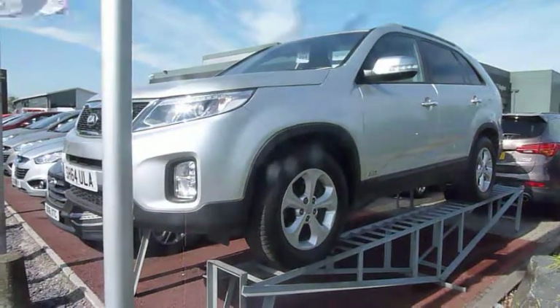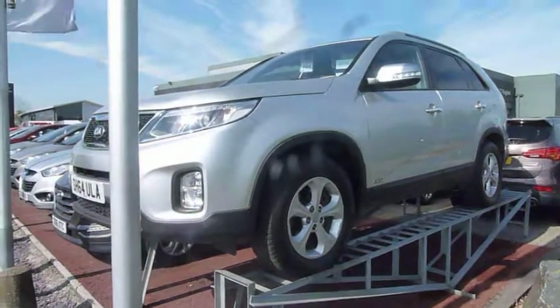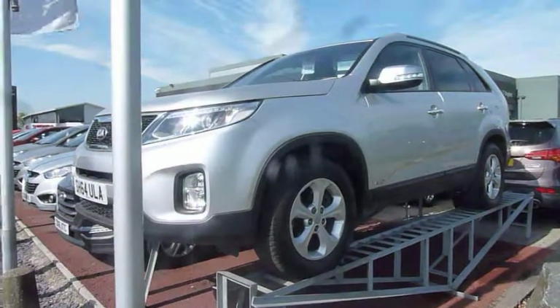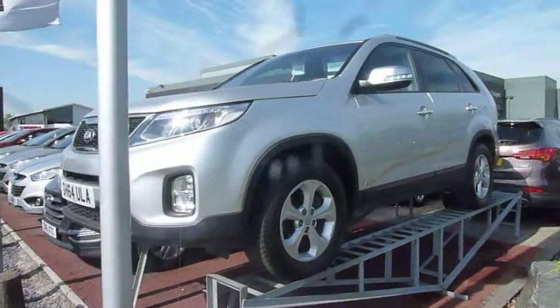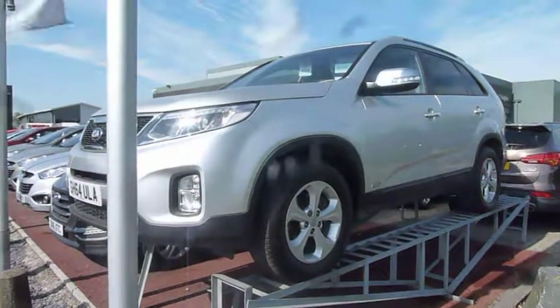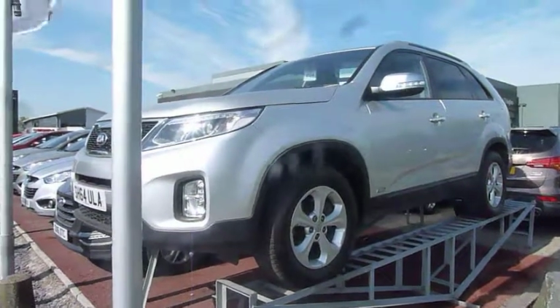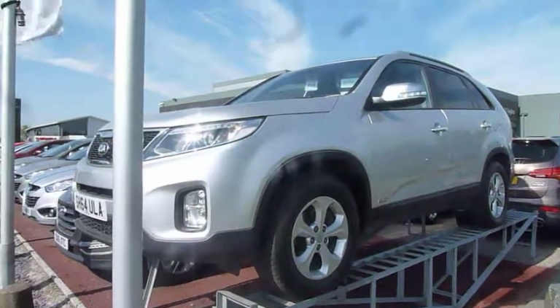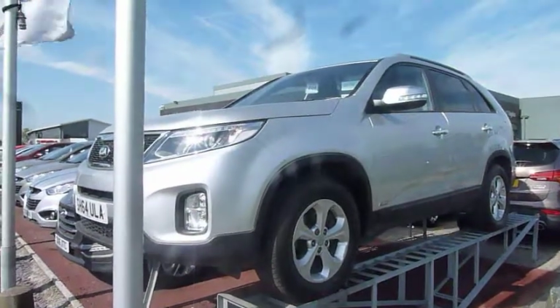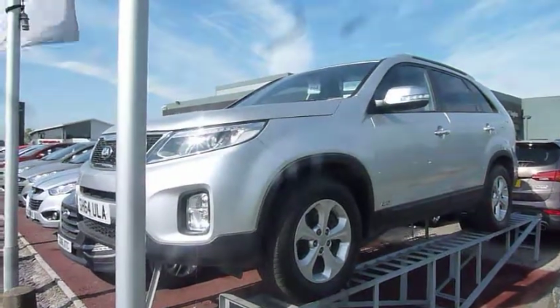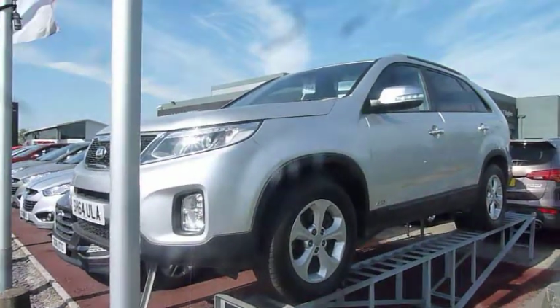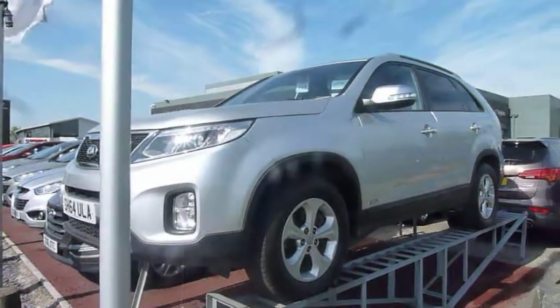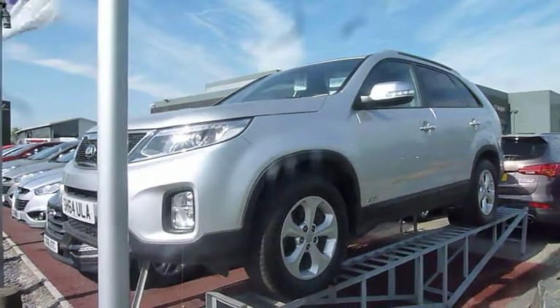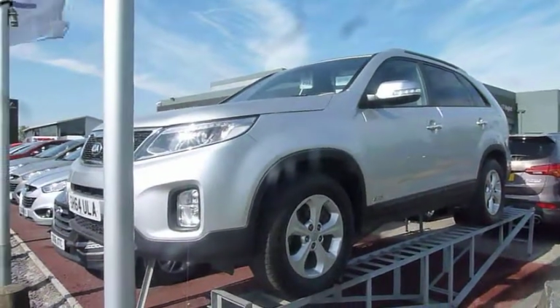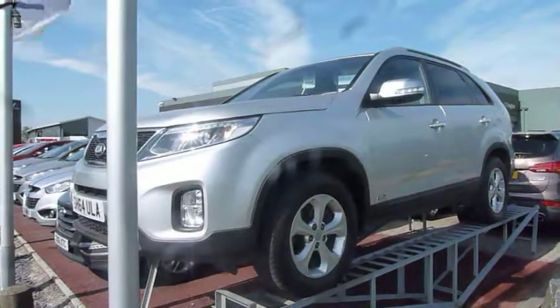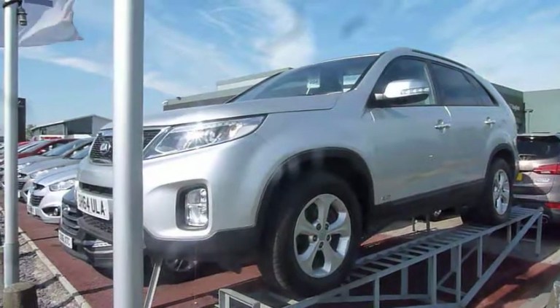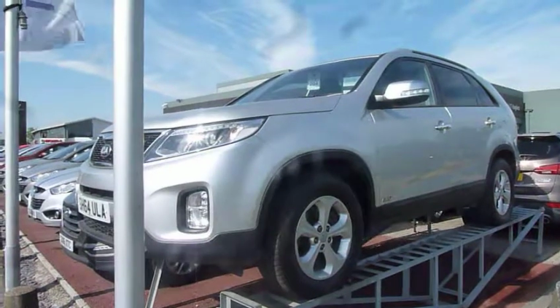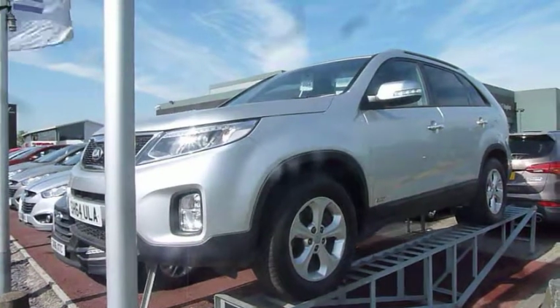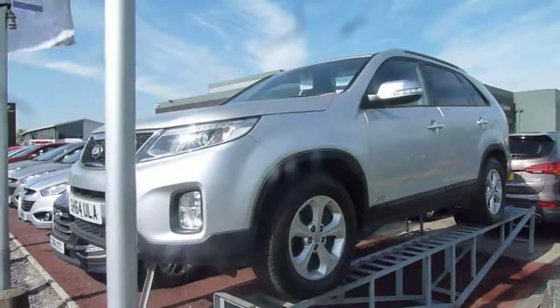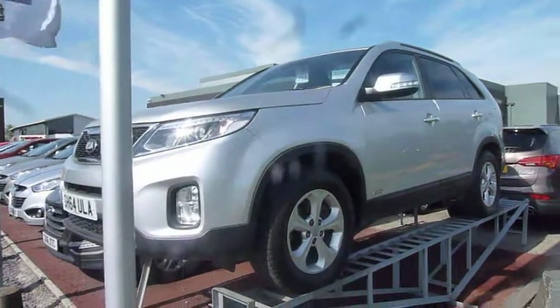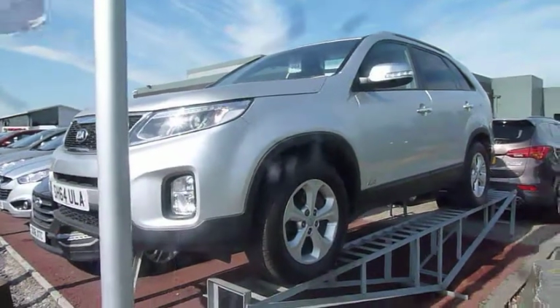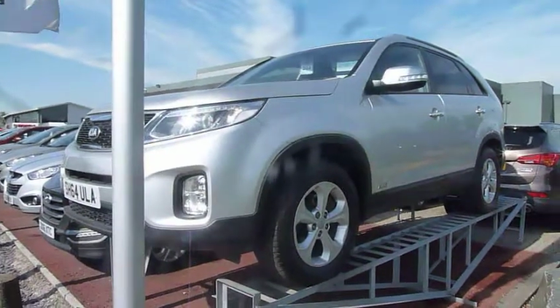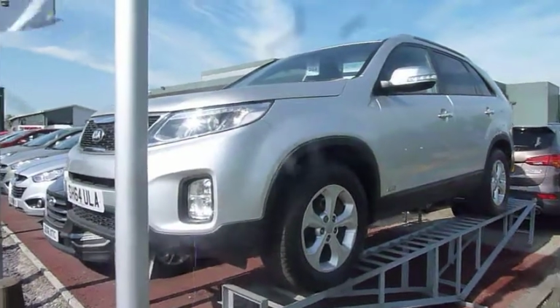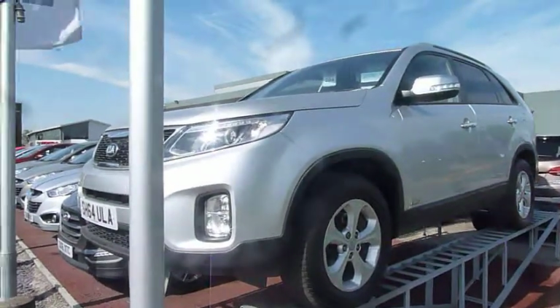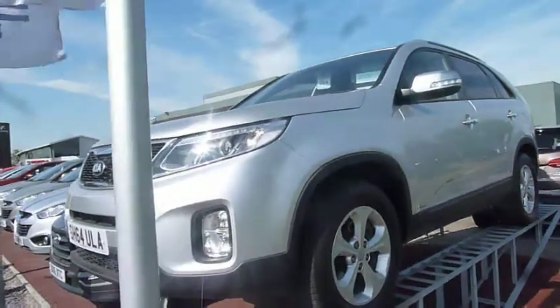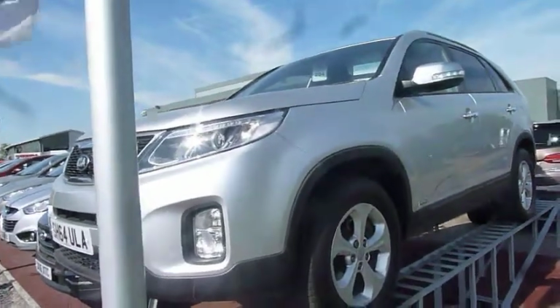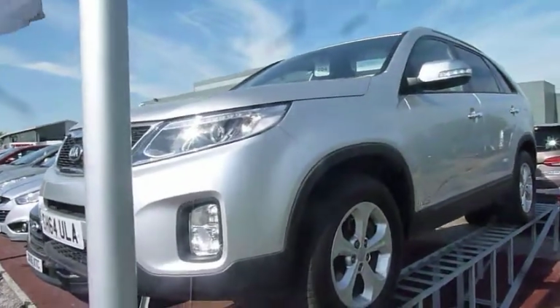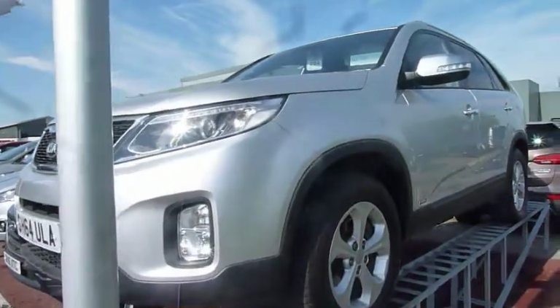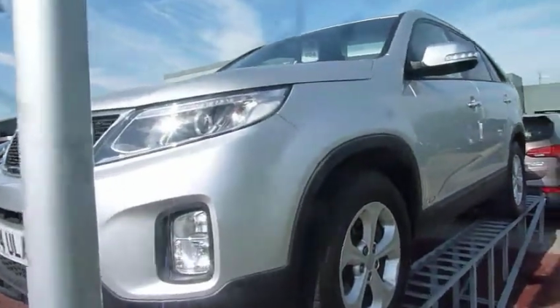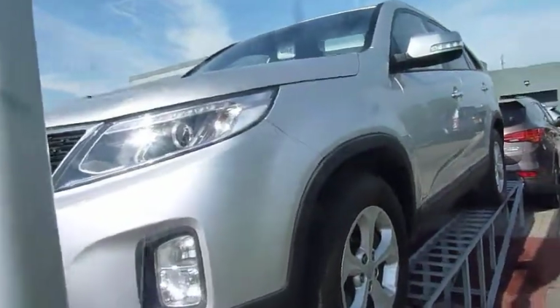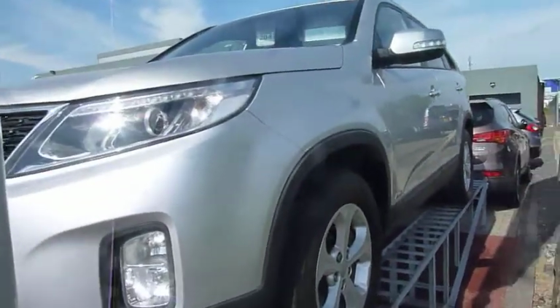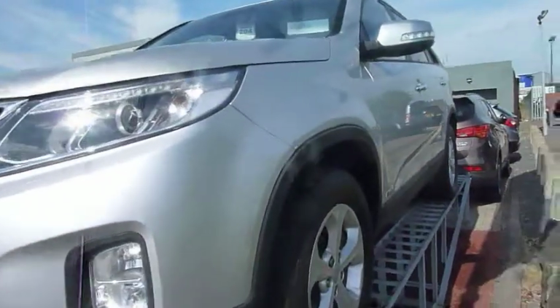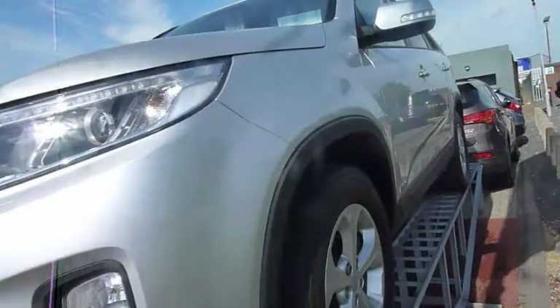Hi and welcome to JTU's Hyundai here at Shoesby. My name is Rob. I'm just going to take you around this 64-plate Kia Sorento. This is a KX2 model.